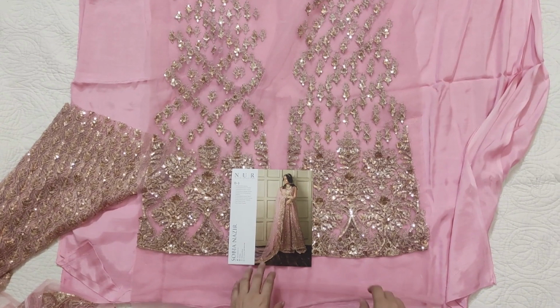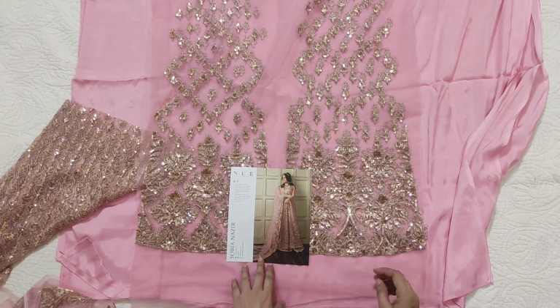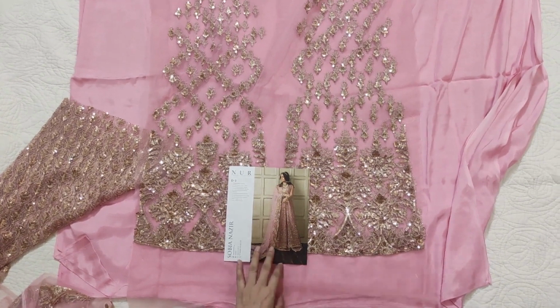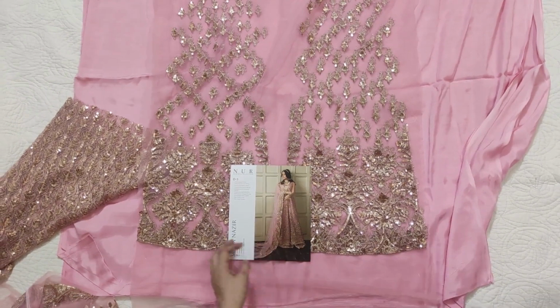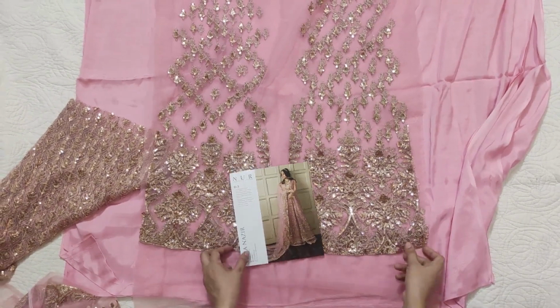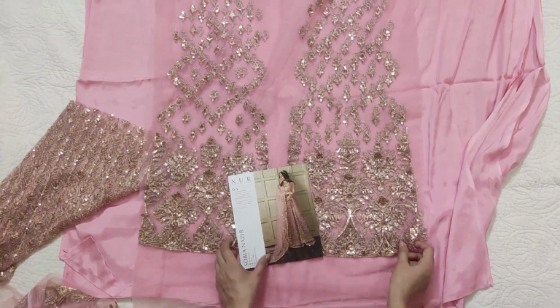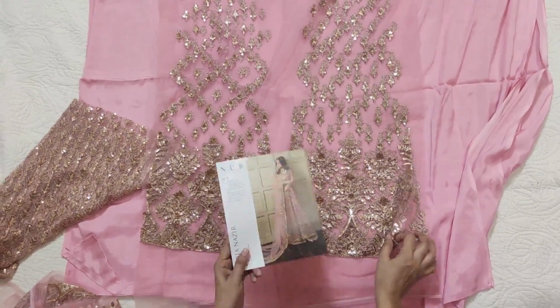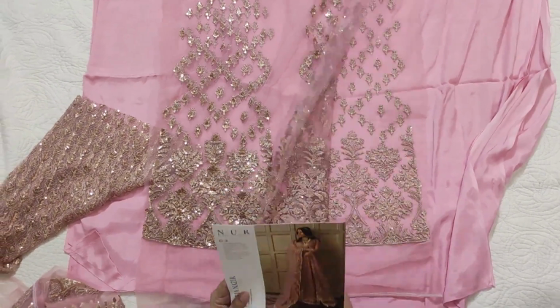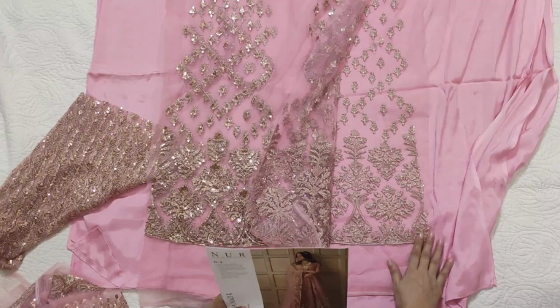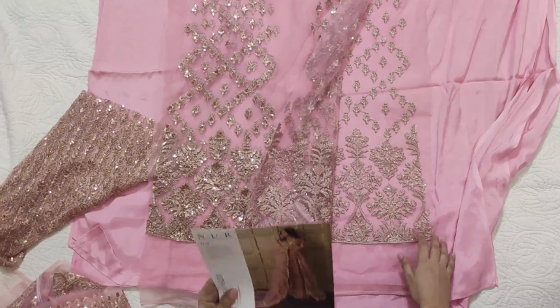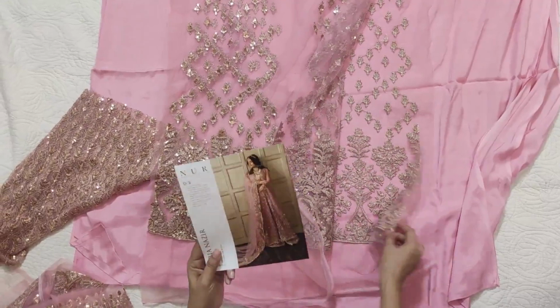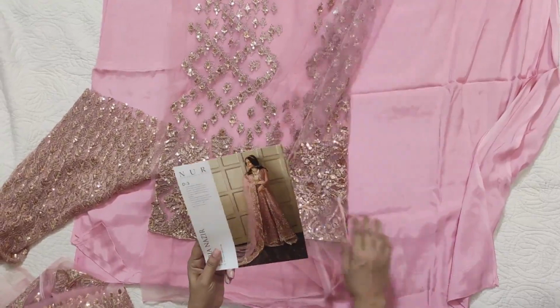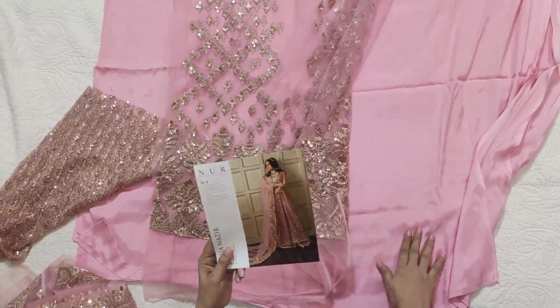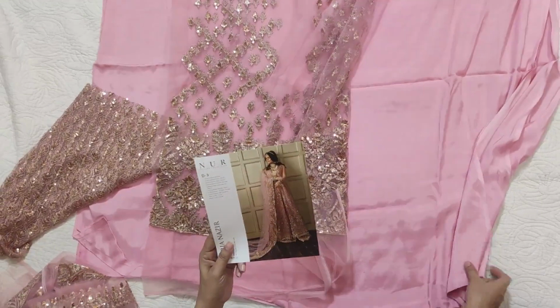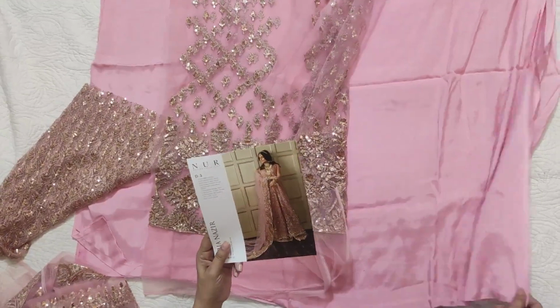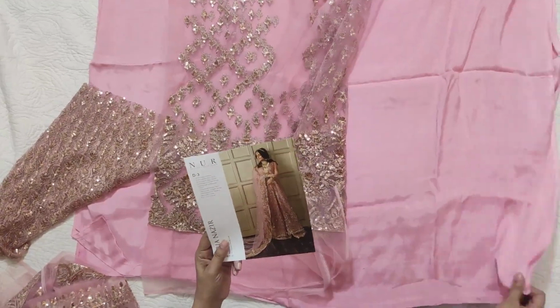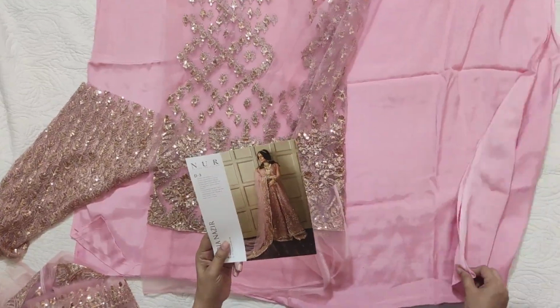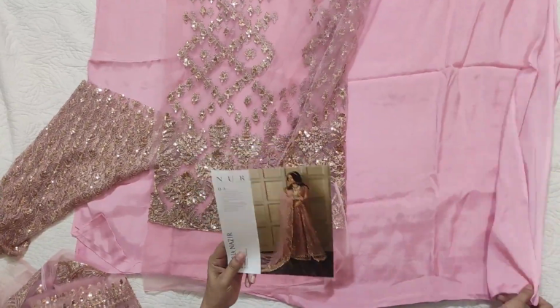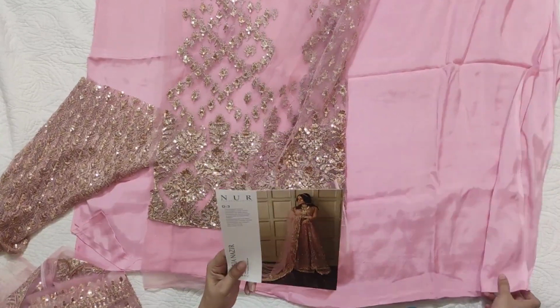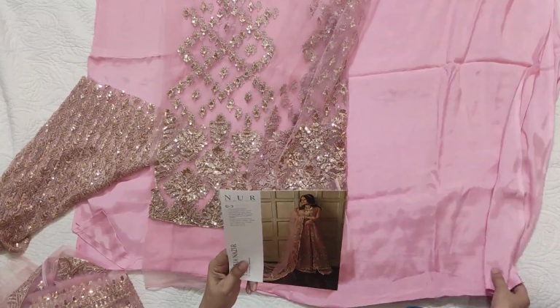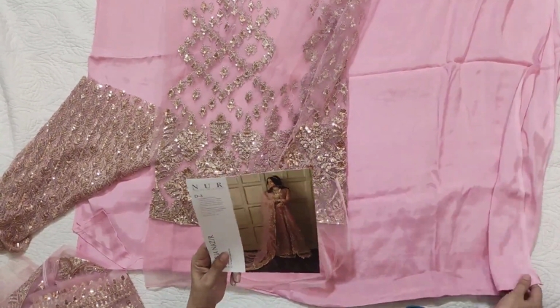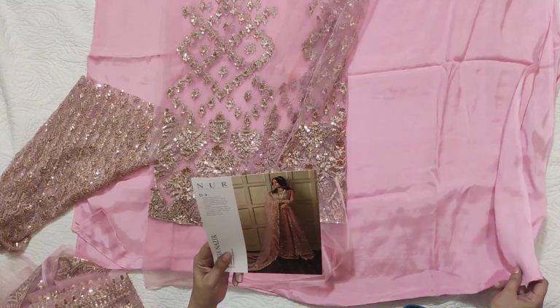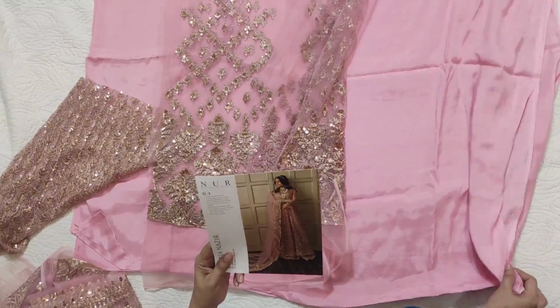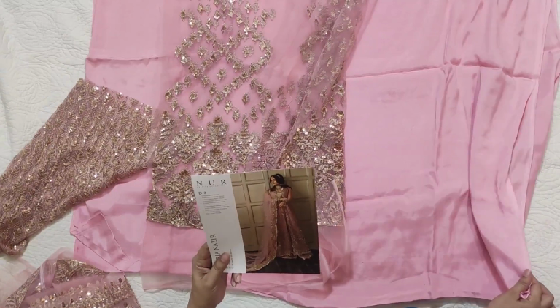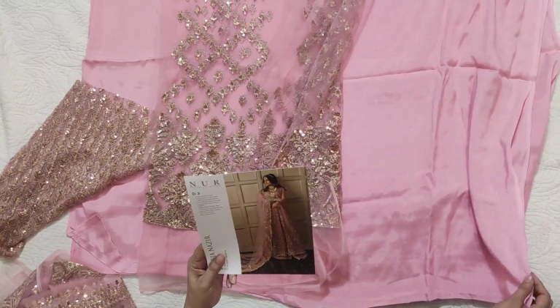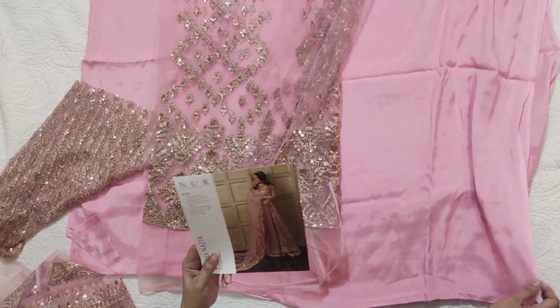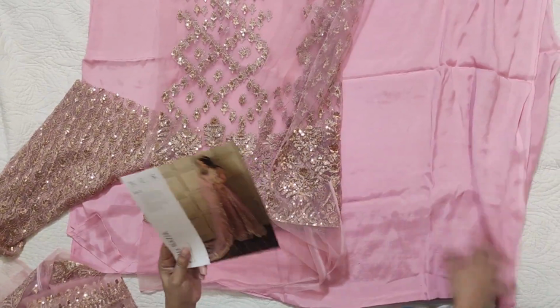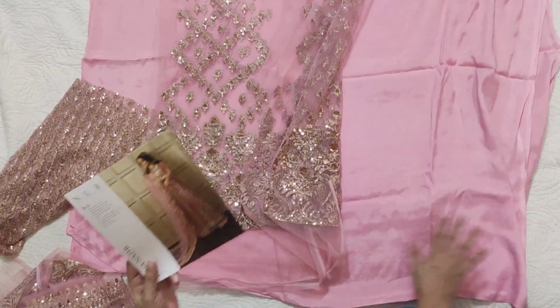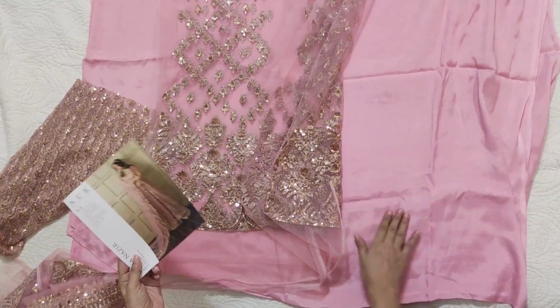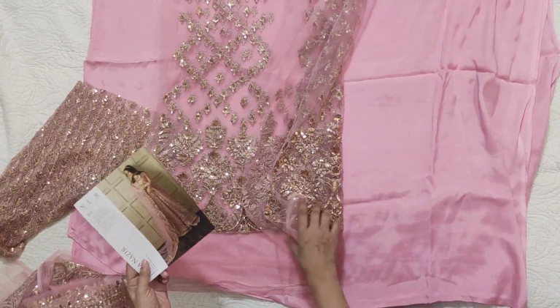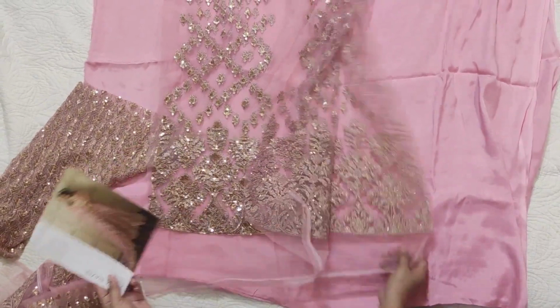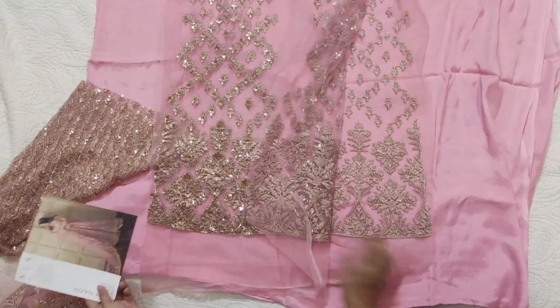This is the net fabric, and they have given the trouser and lining both in the same fabric. This is Korean rossil — or Pakistani rossil — Pakistani rossil is a good dye. After that, this is the net fabric.